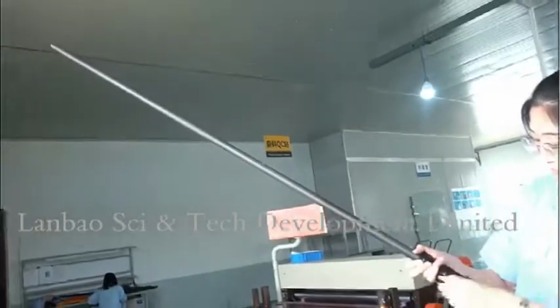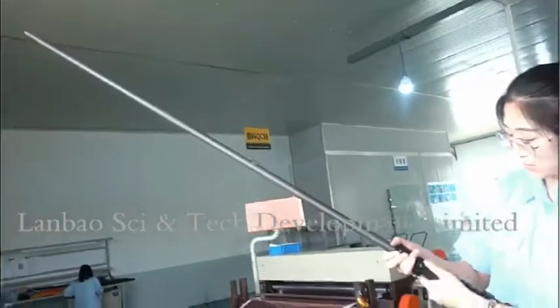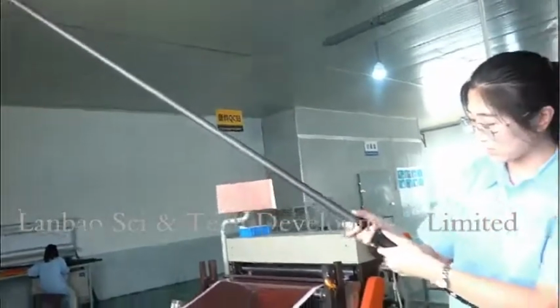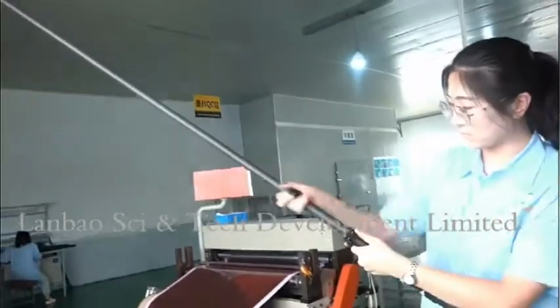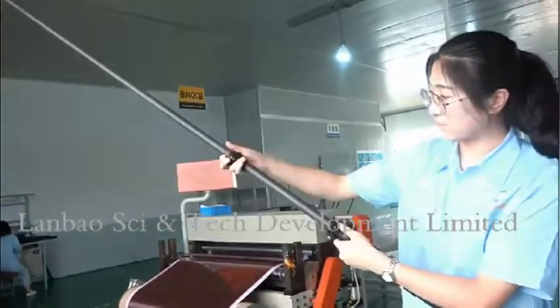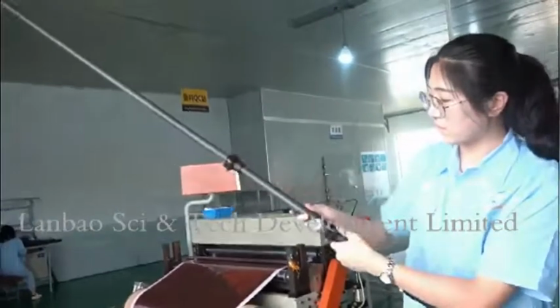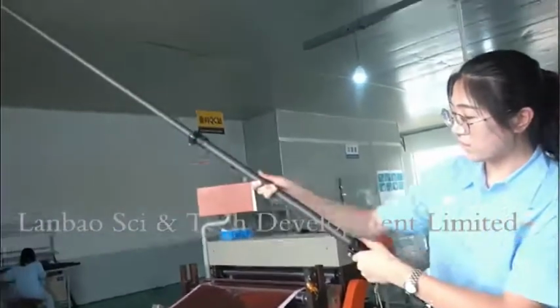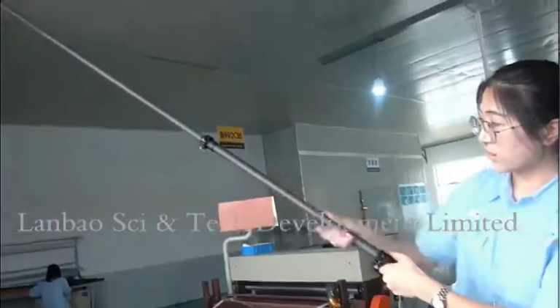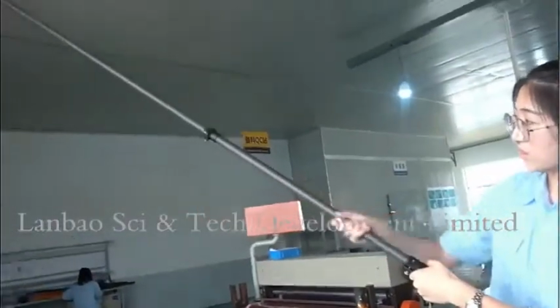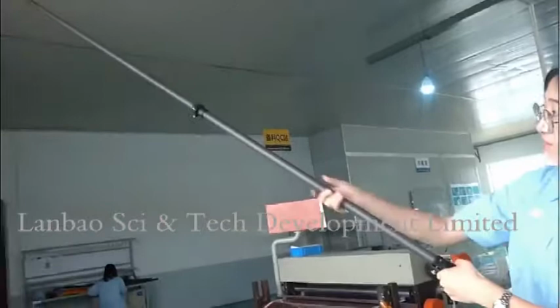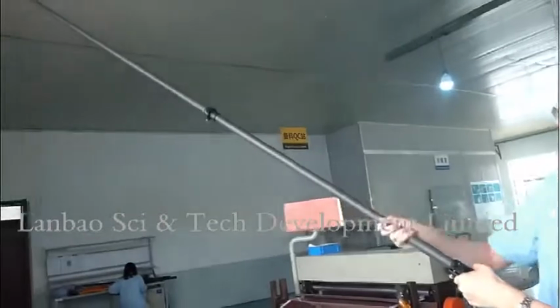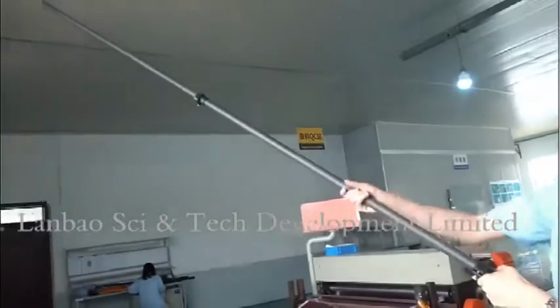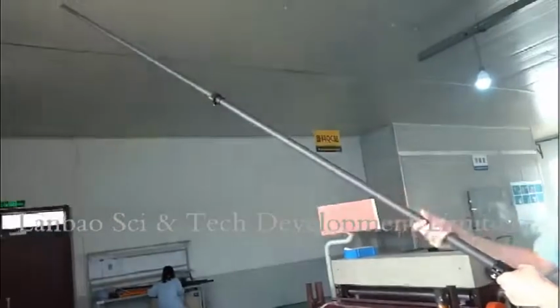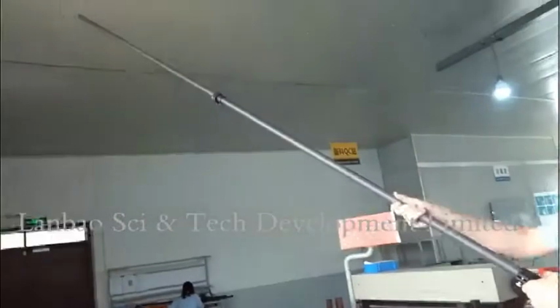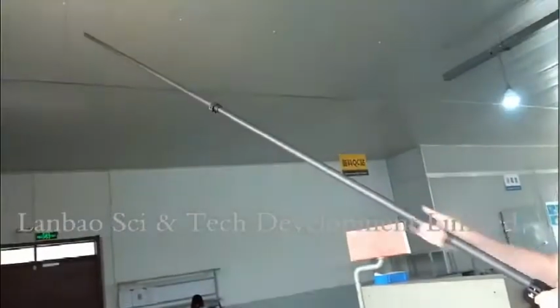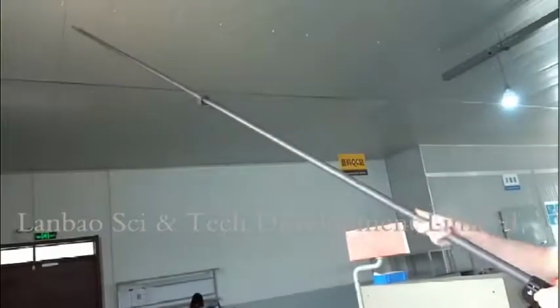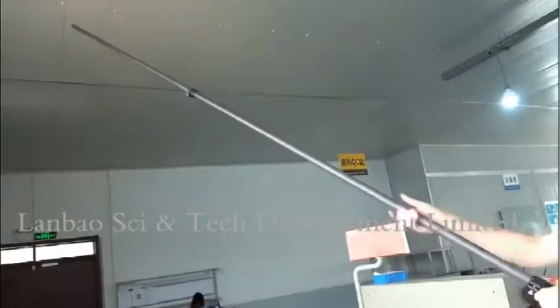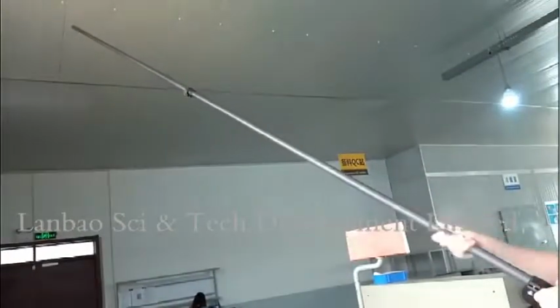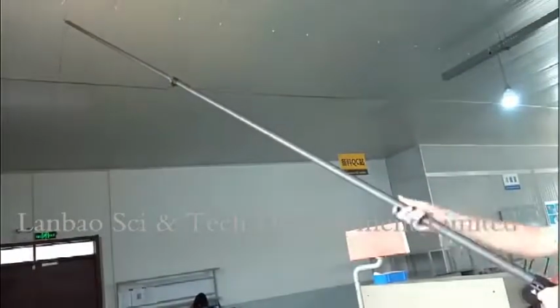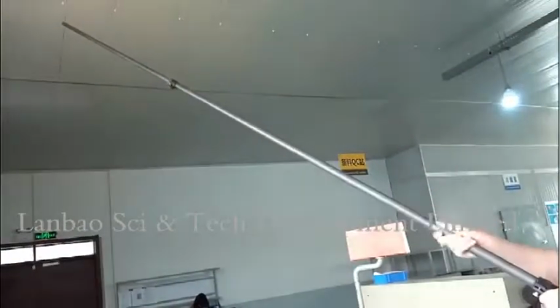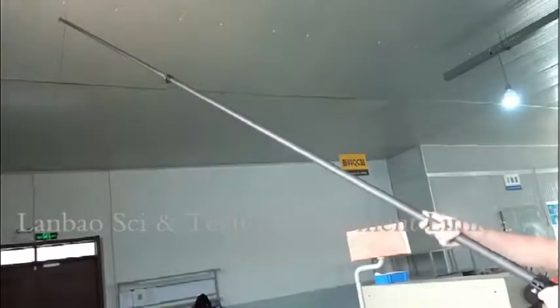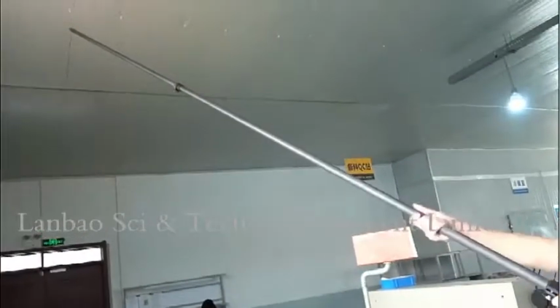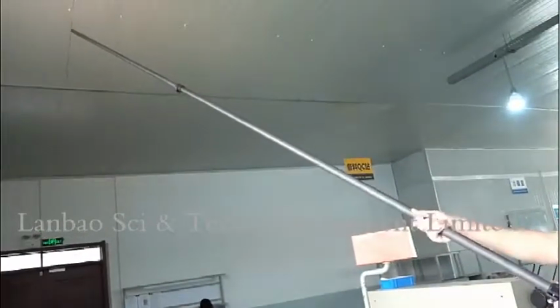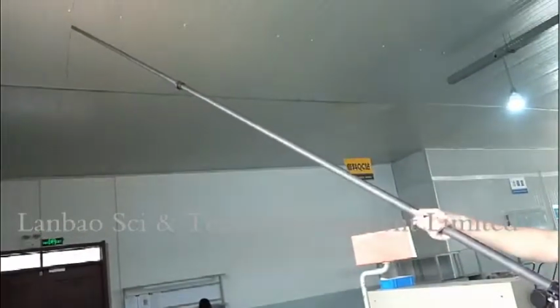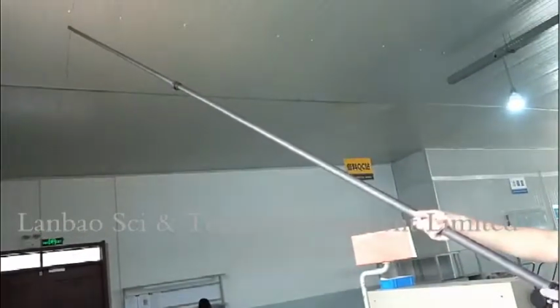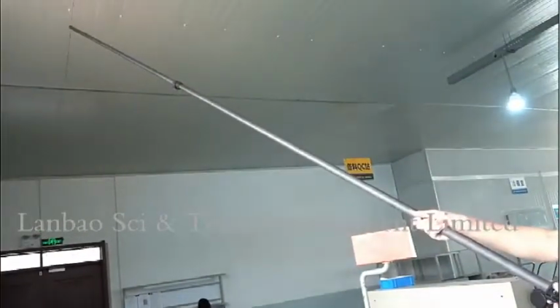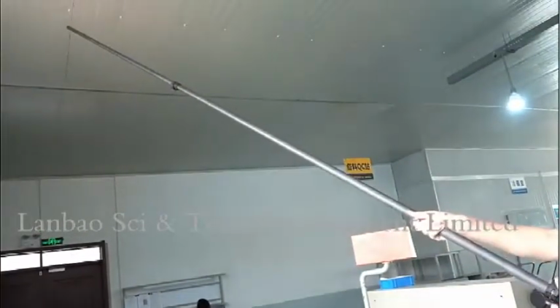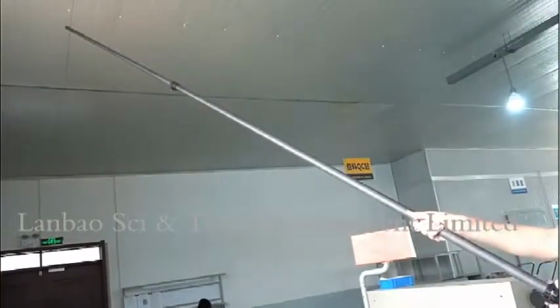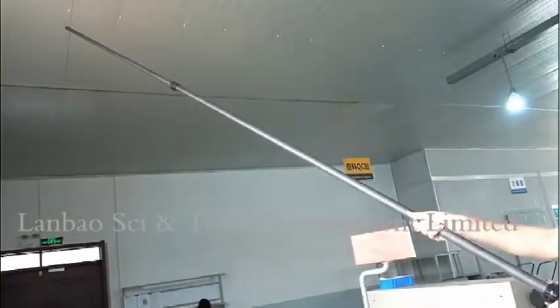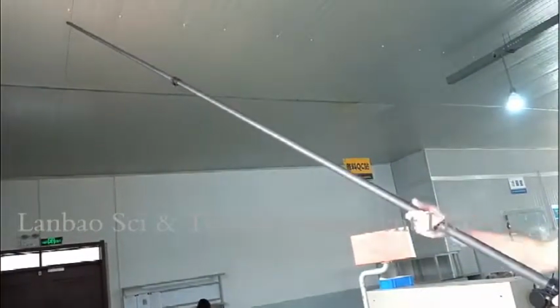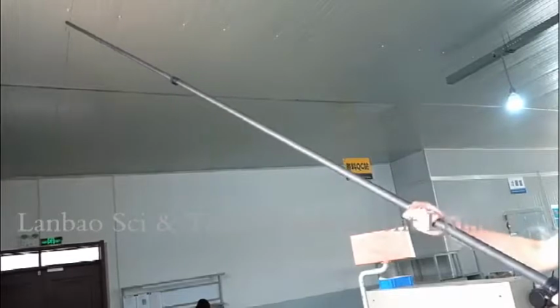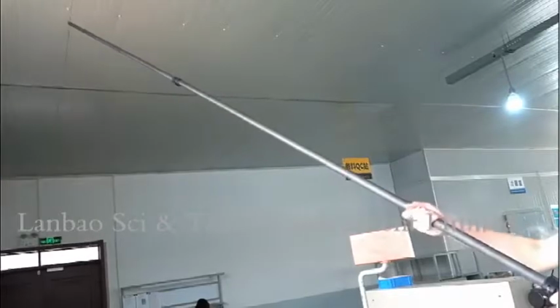Second. Extend. Very long. Lock, no mold.